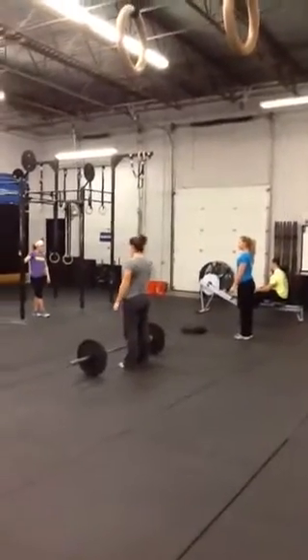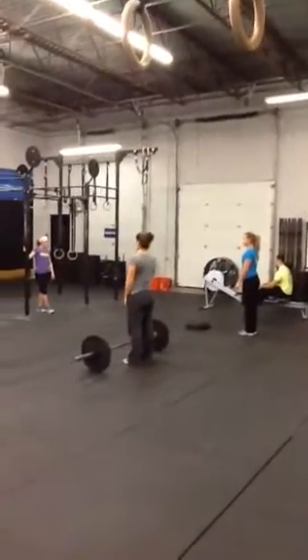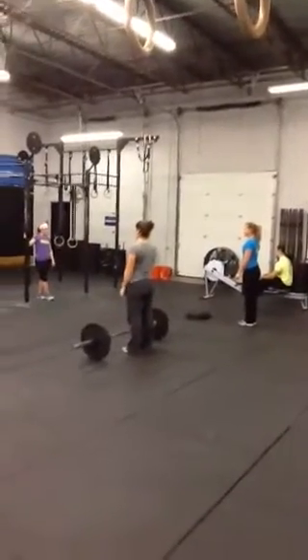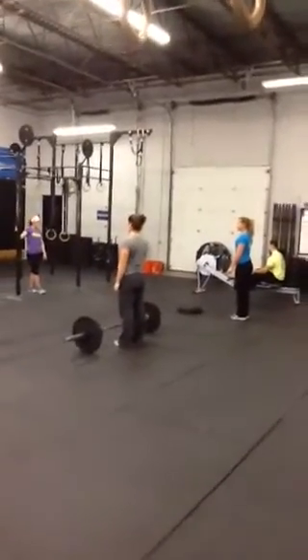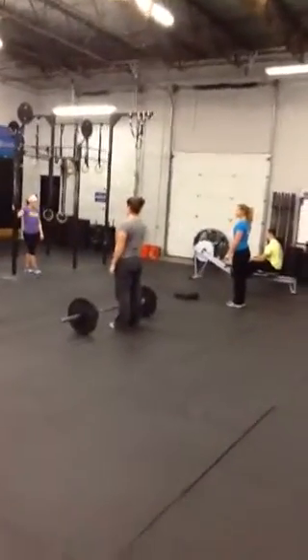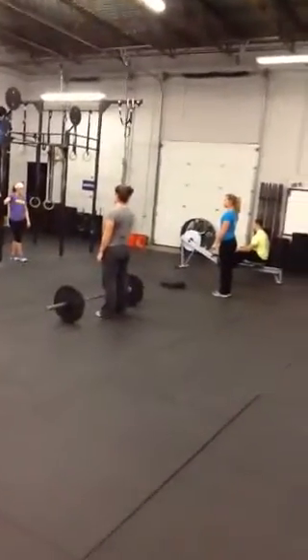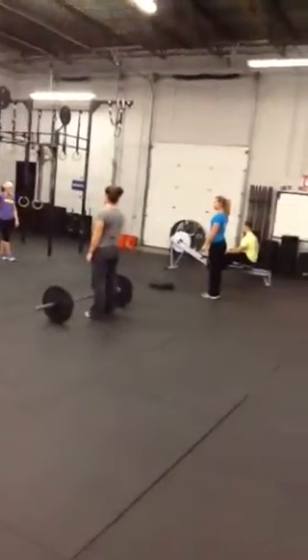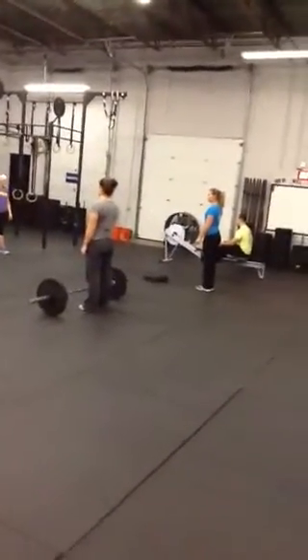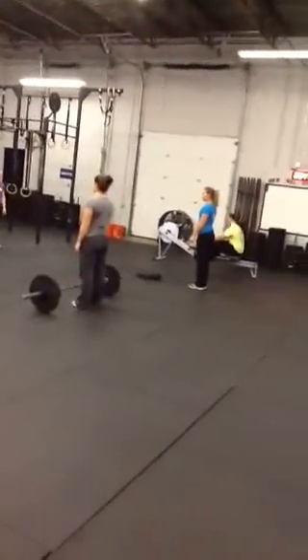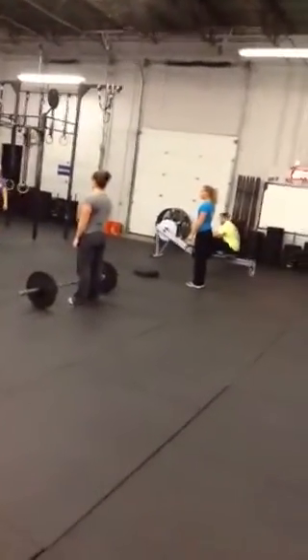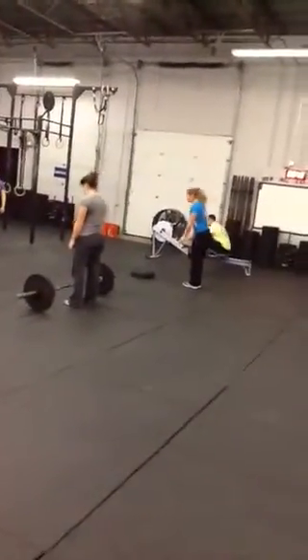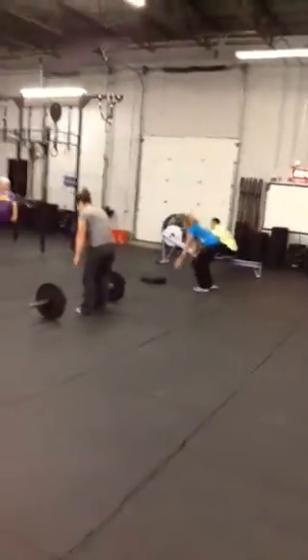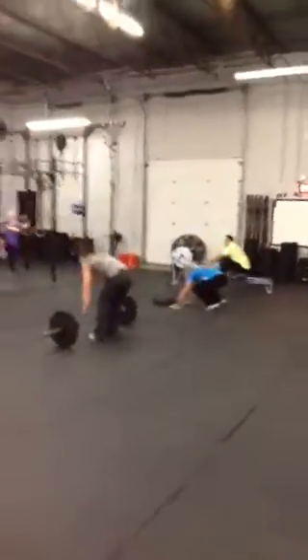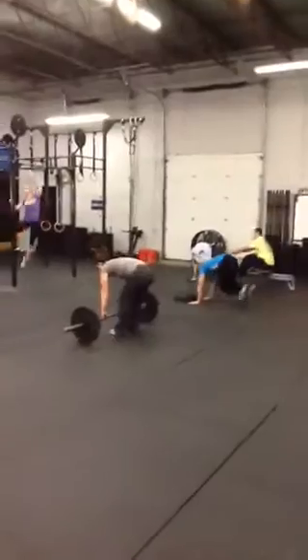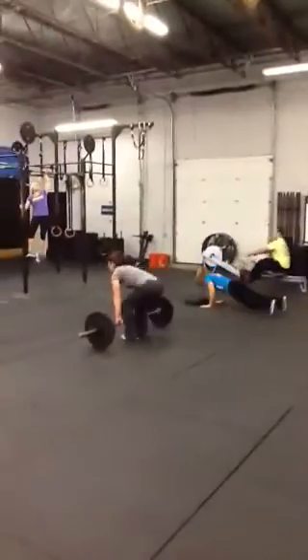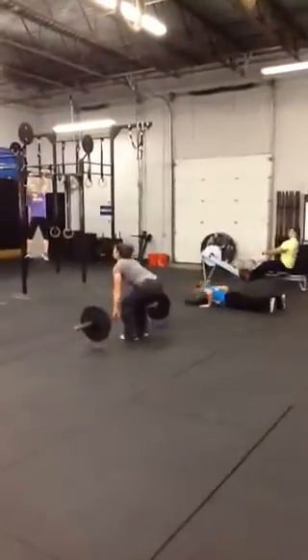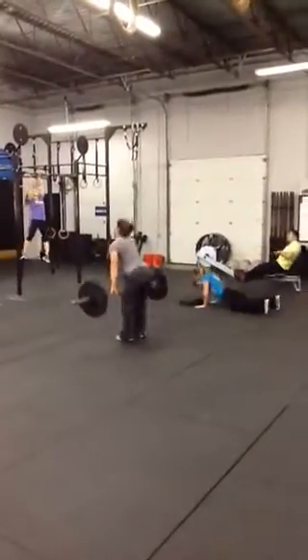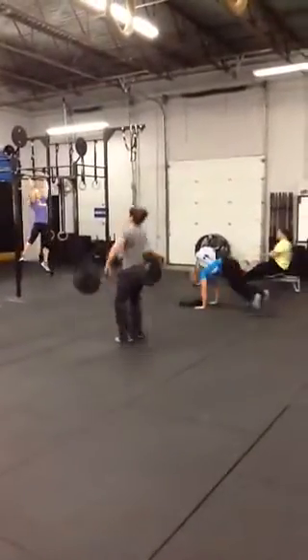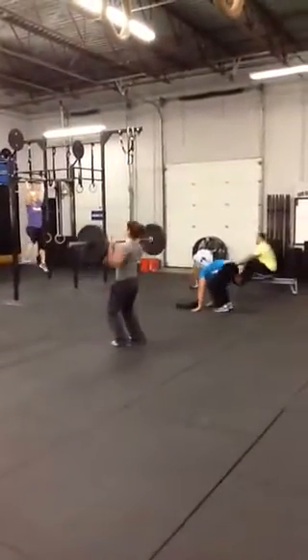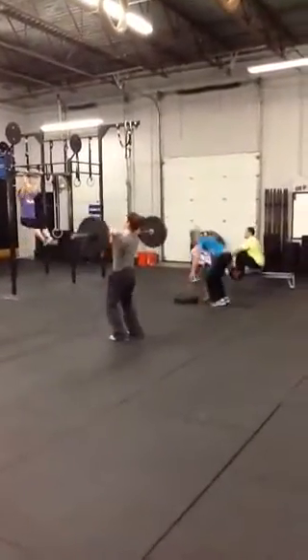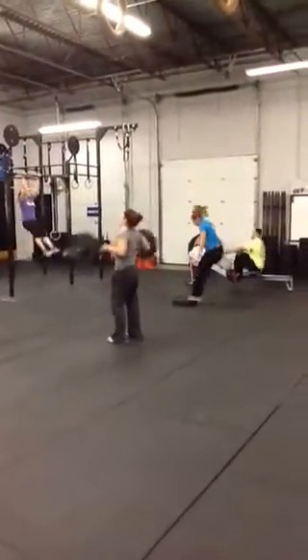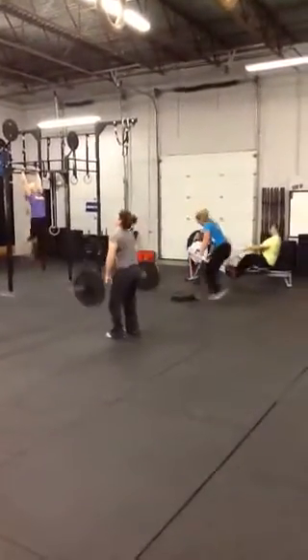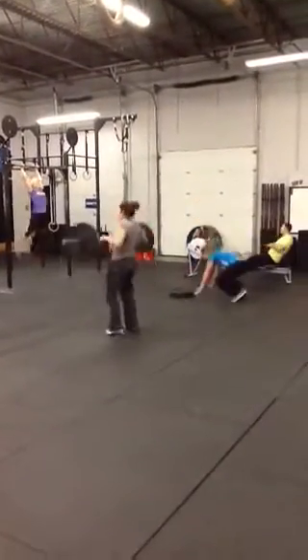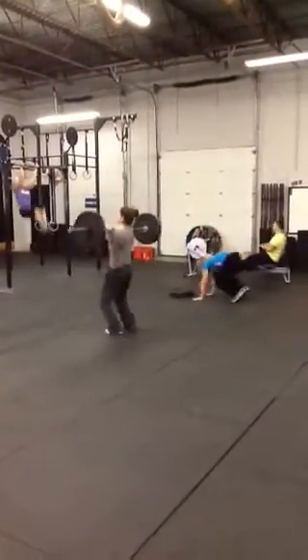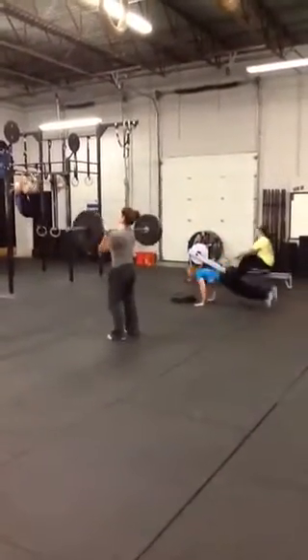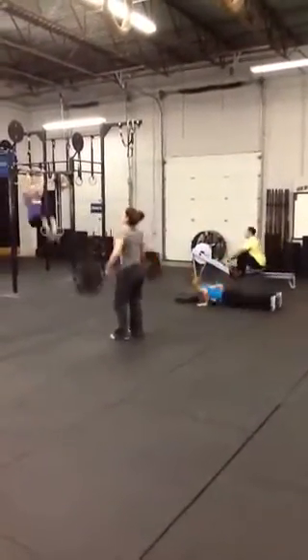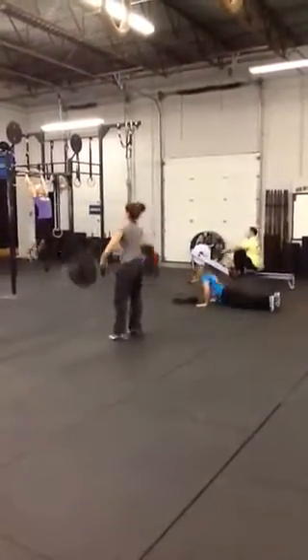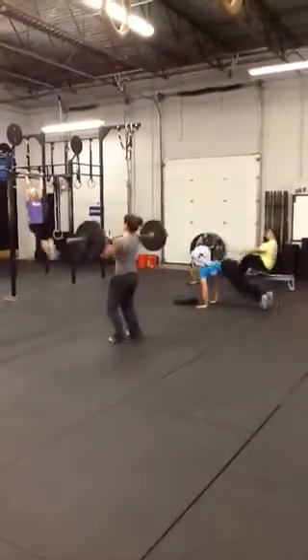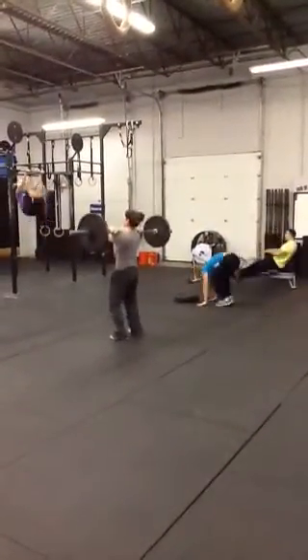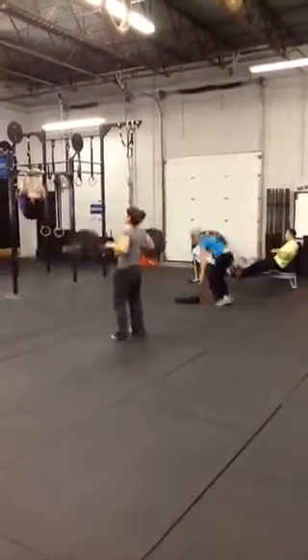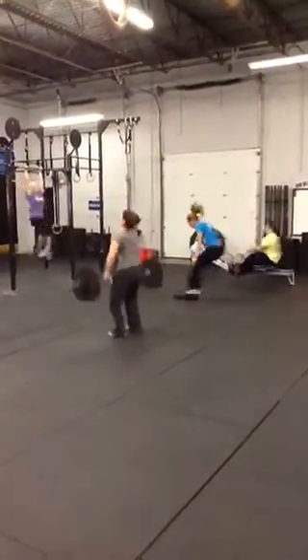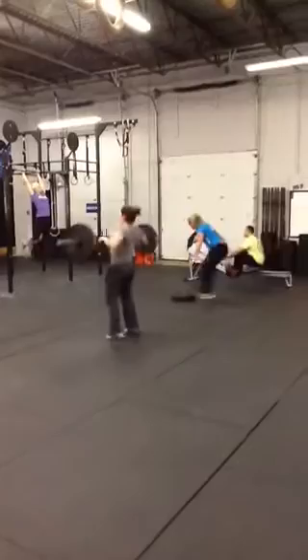So we'll start — three, two, one, go. Everyone's working at their station. 40 seconds on, you'll have a 20-second break in between.